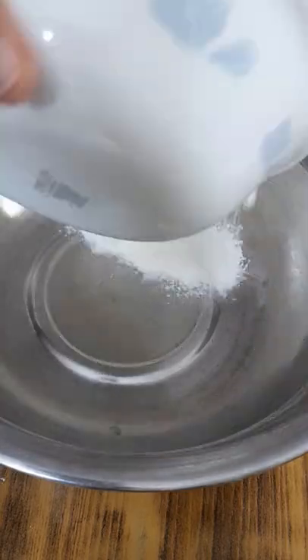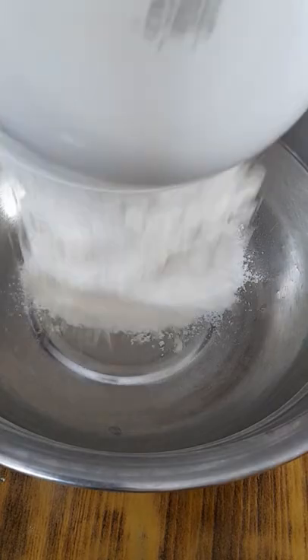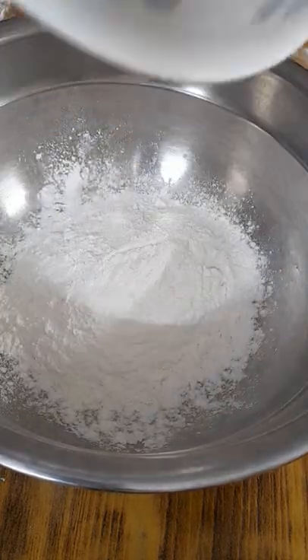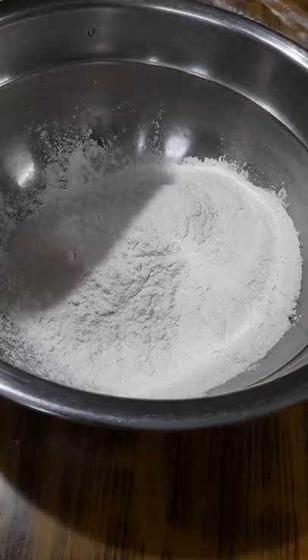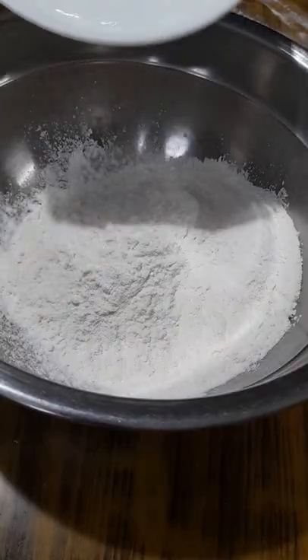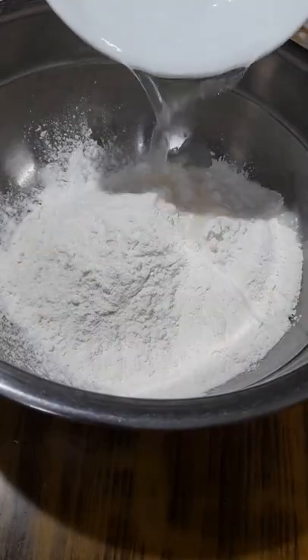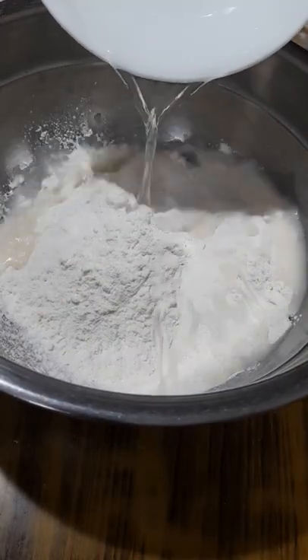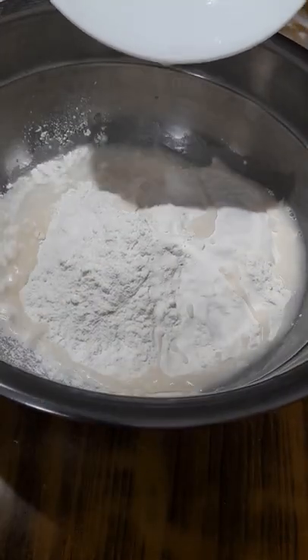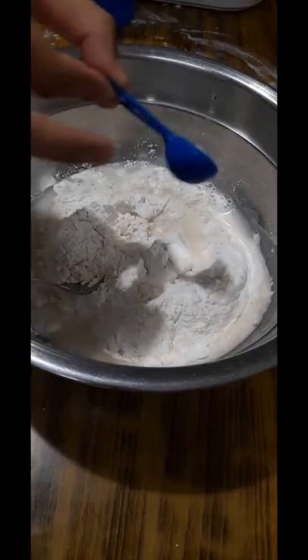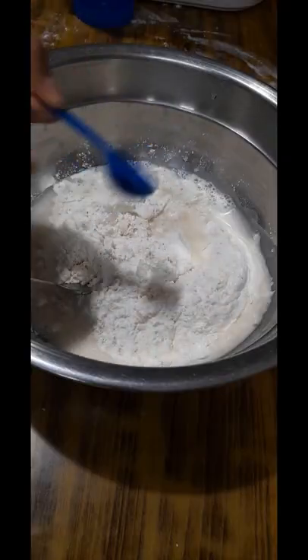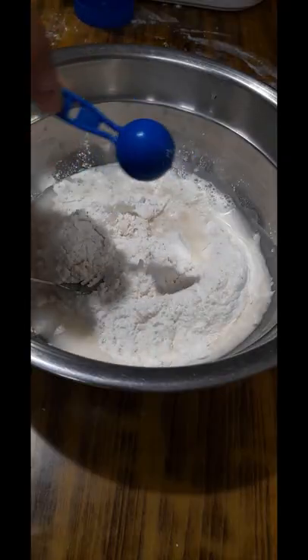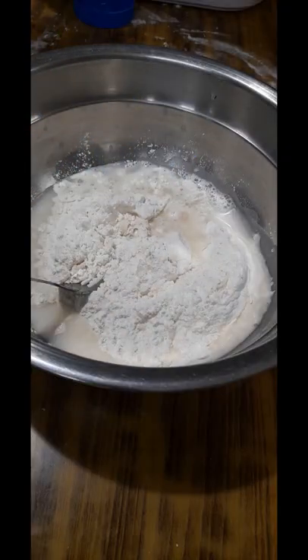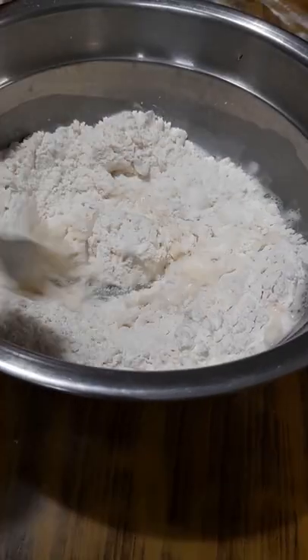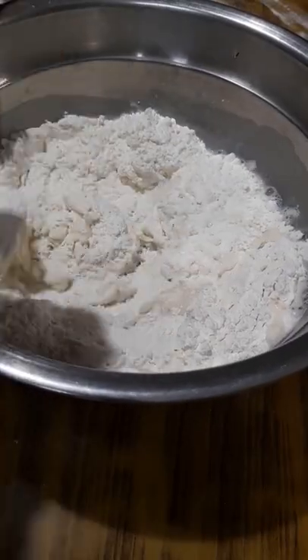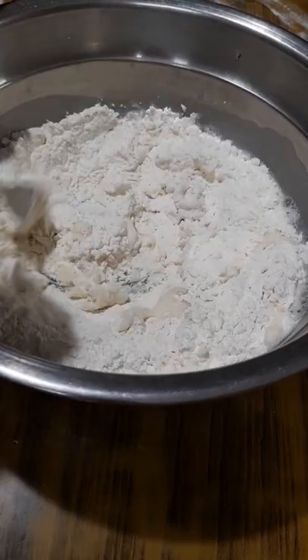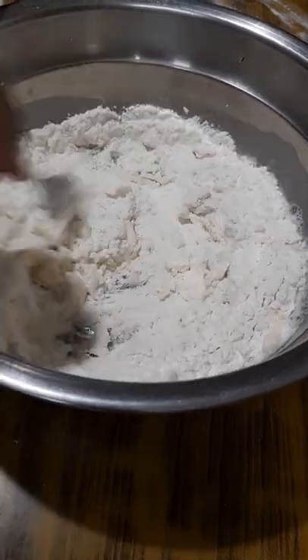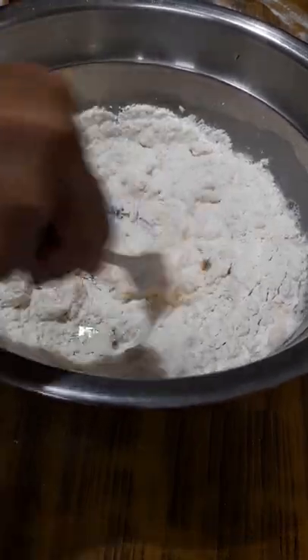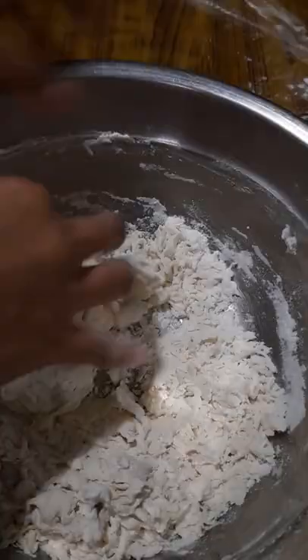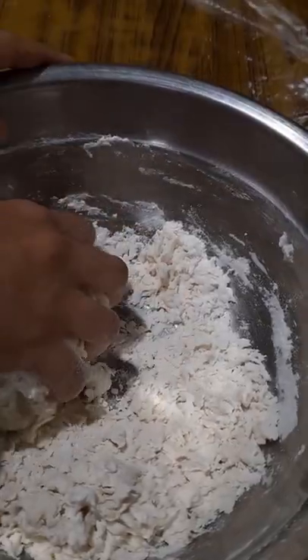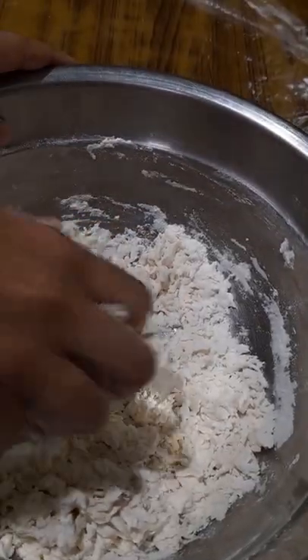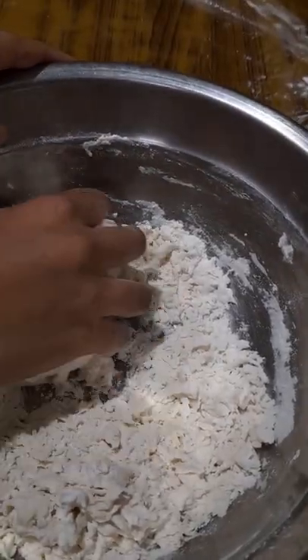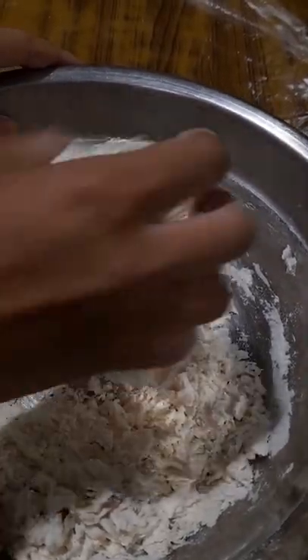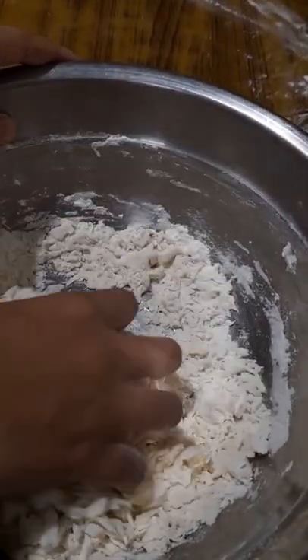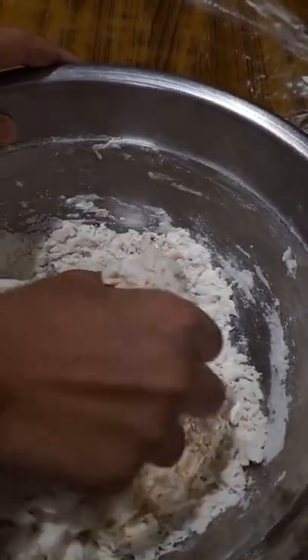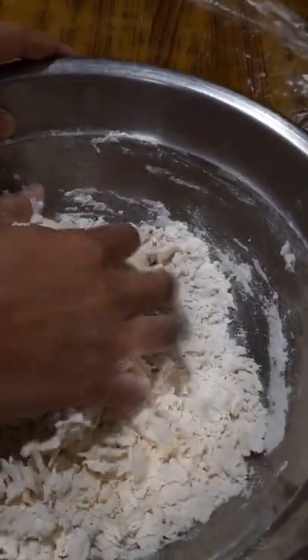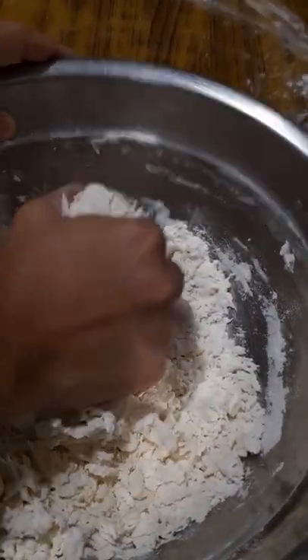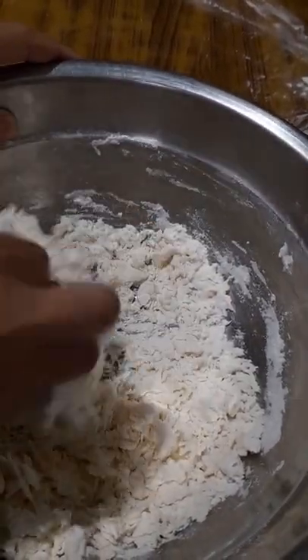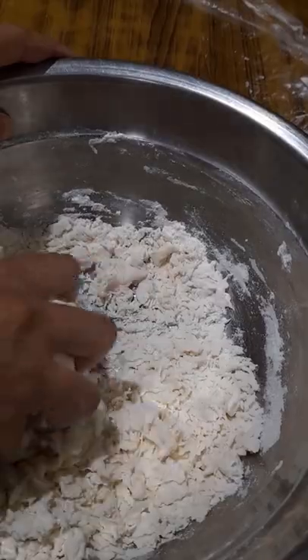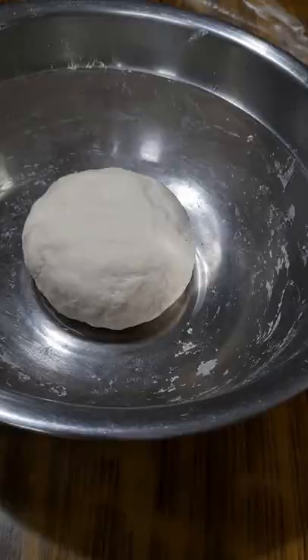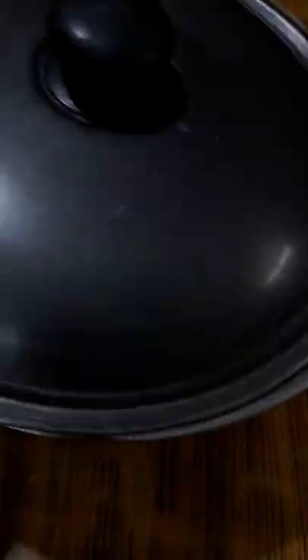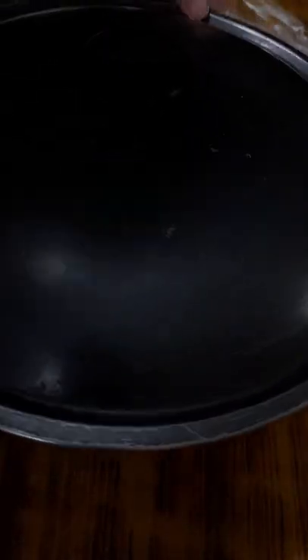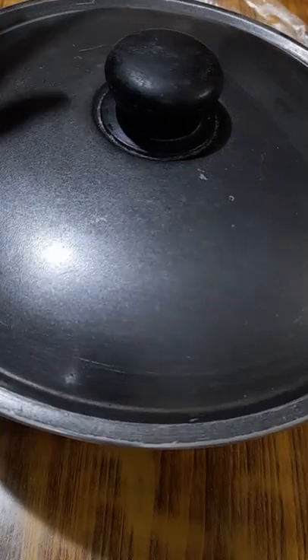To start with, combine some maida, water and salt to make a dough. Use a fork to create a scraggly mass which you can then knead by hand. The consistency of the dough should be quite similar to that of chapati dough. Let it rest for about 30 minutes.